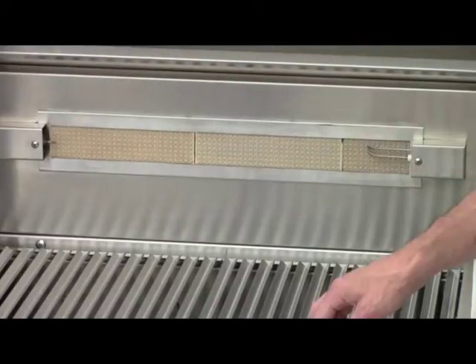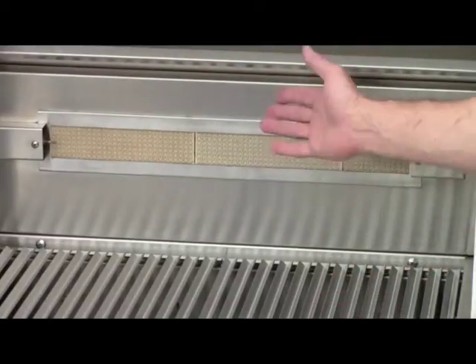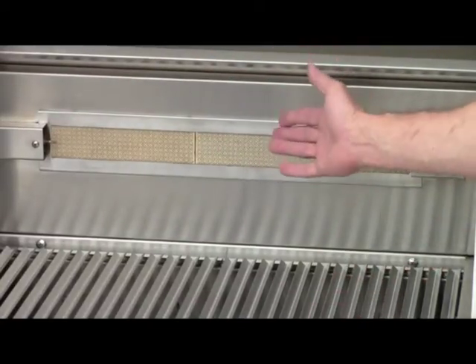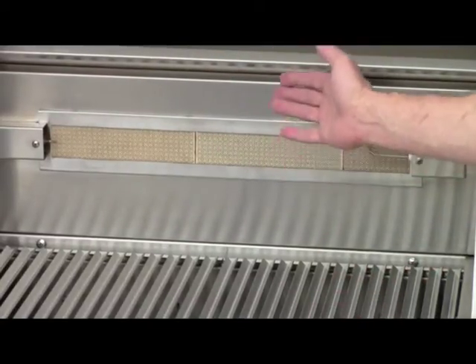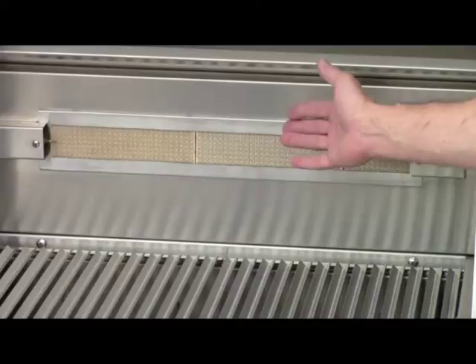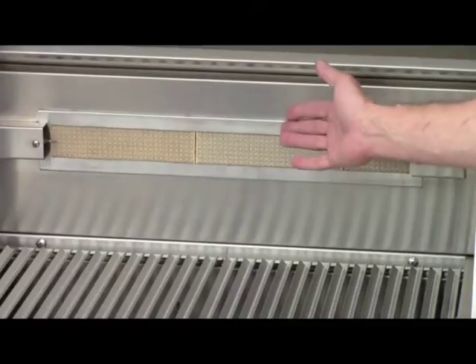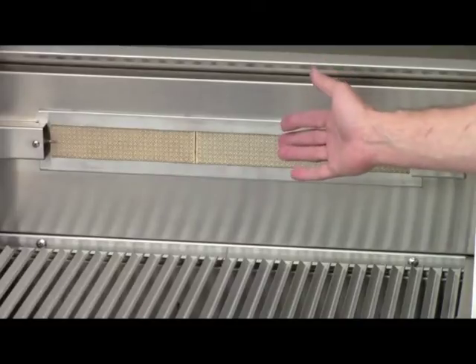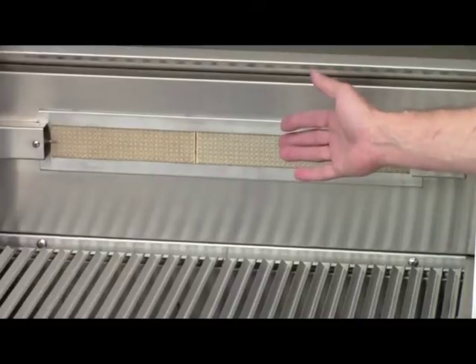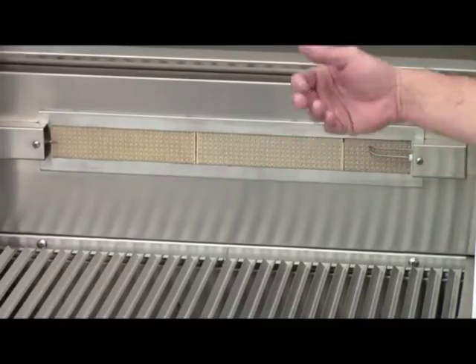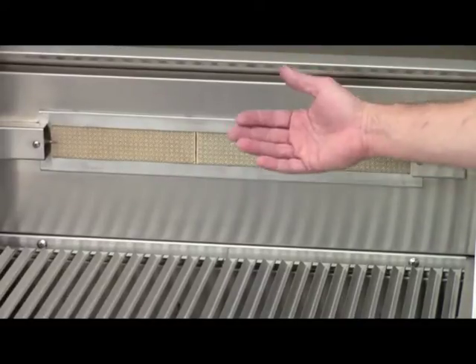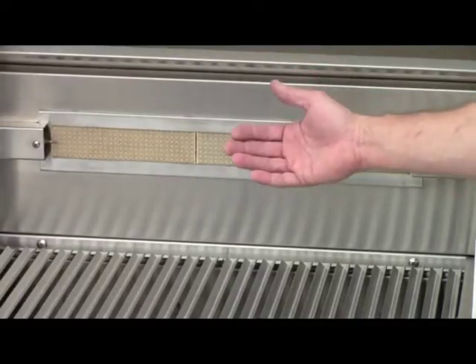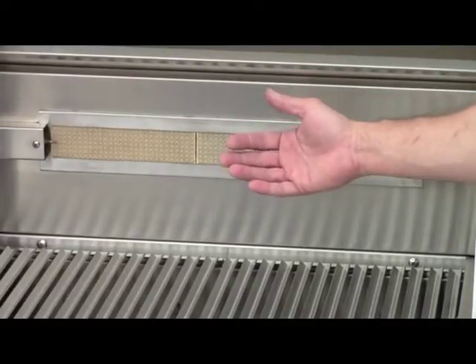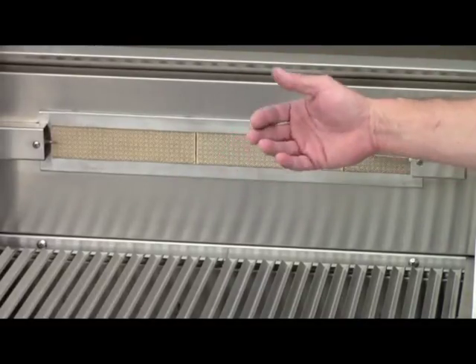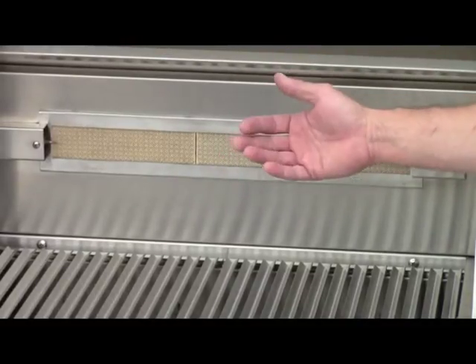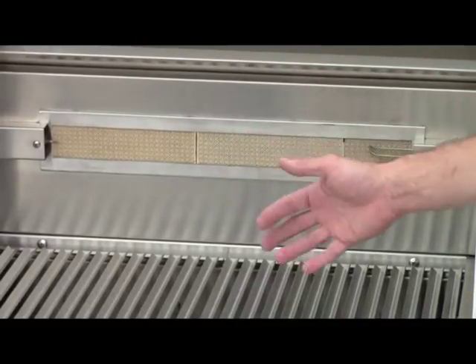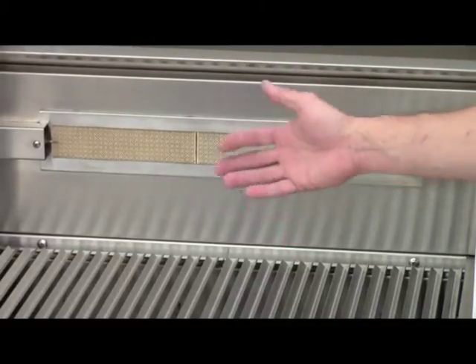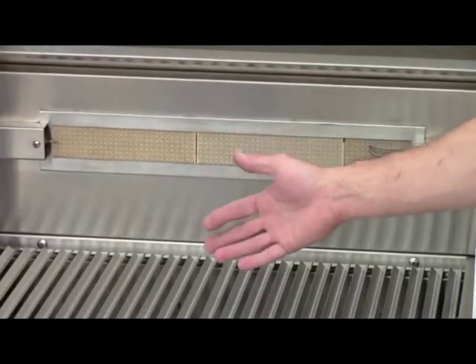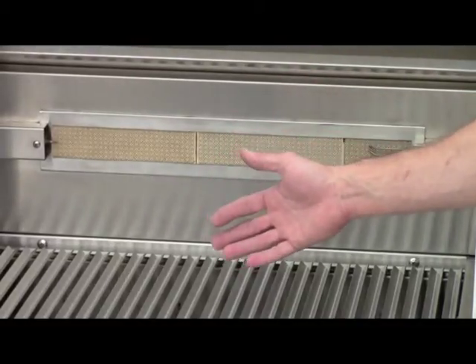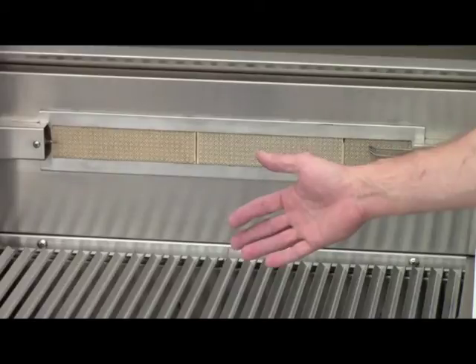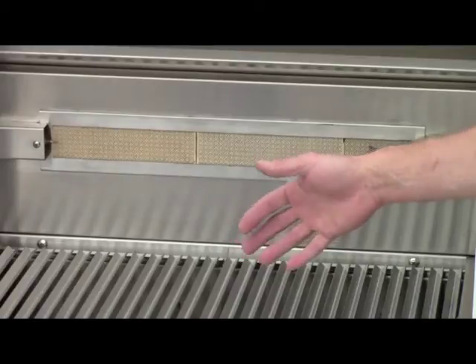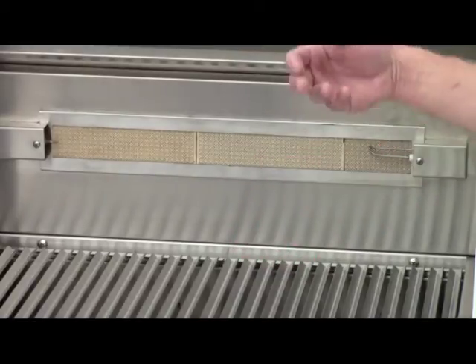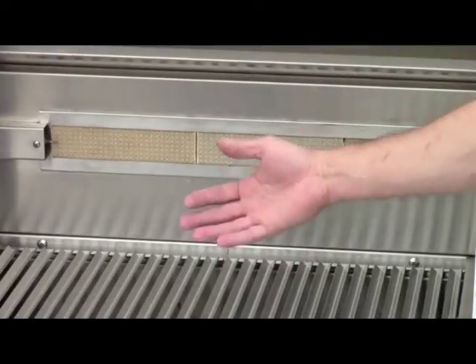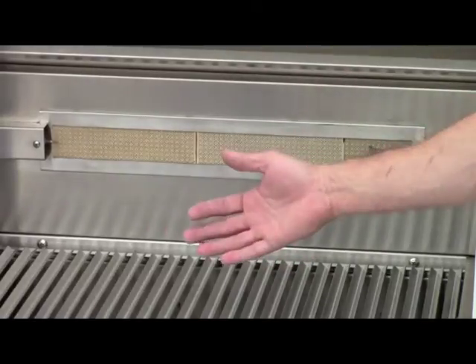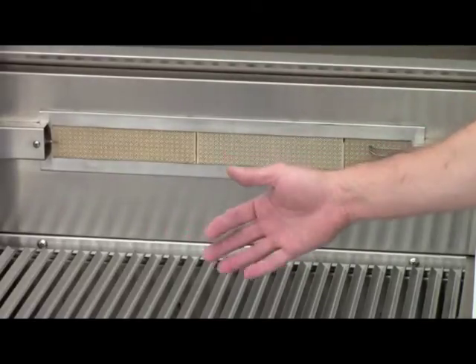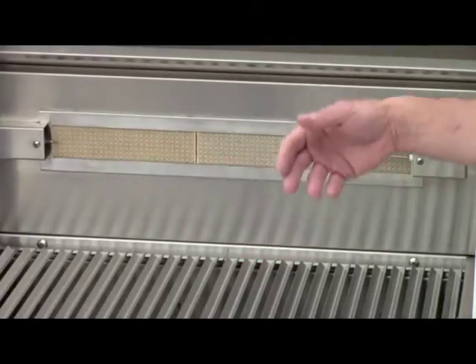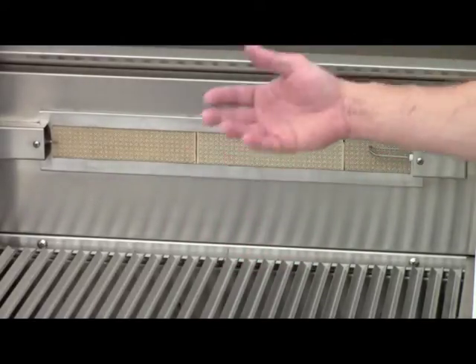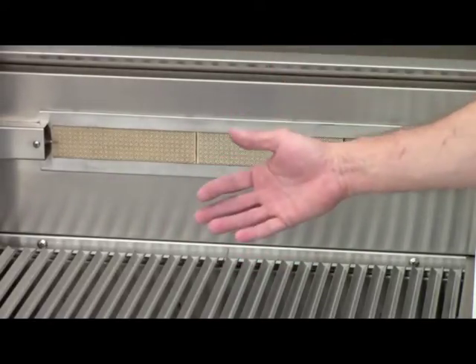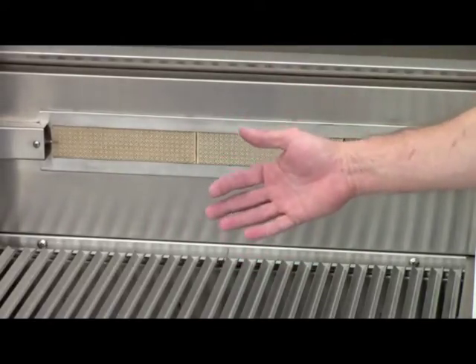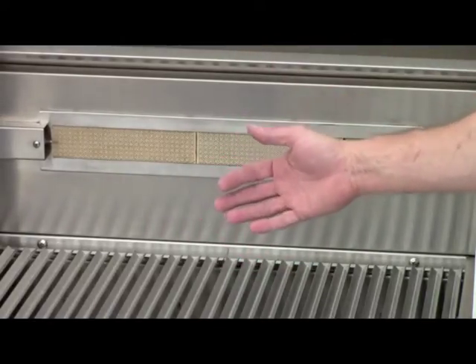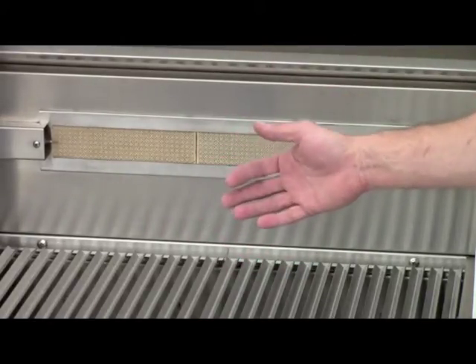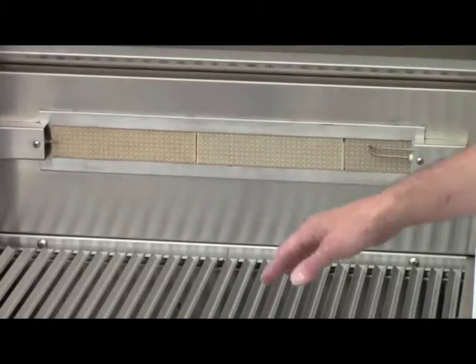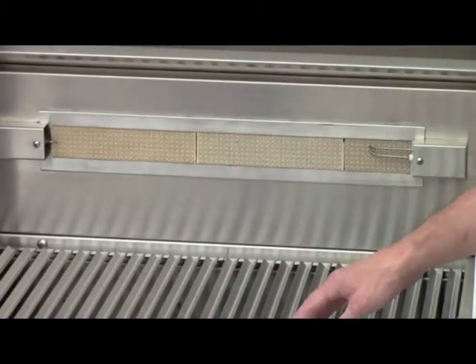The Rear Infrared Rotisserie Burner provides rotisserie grilling to extend the use of your Solaire Infrared Grill beyond just the hot and fast to a little bit more of a low and slow type of cooking.